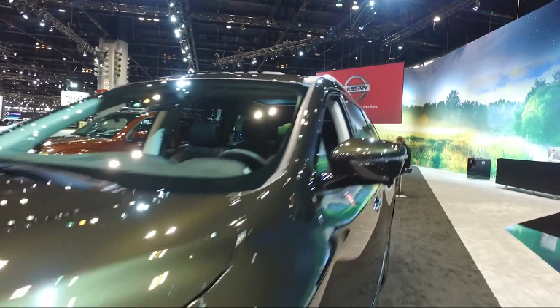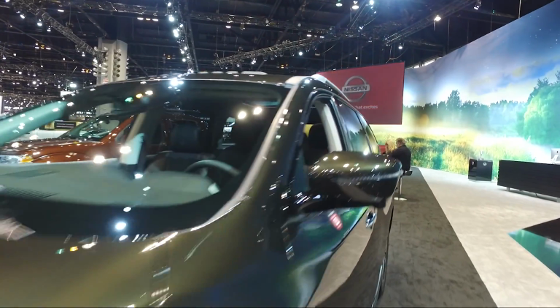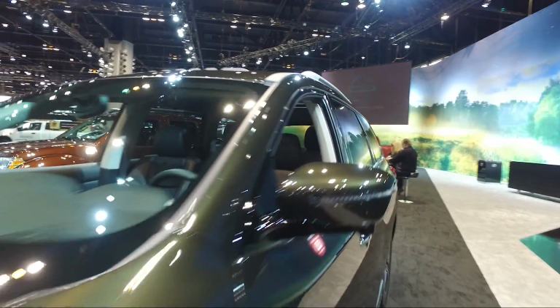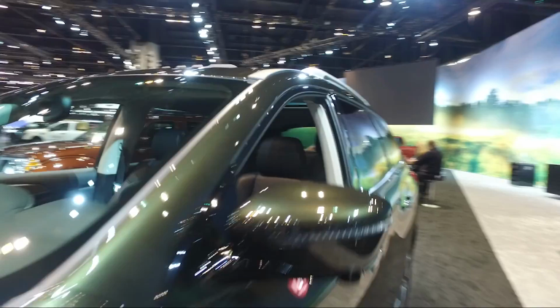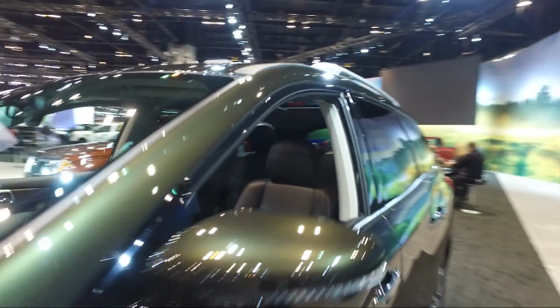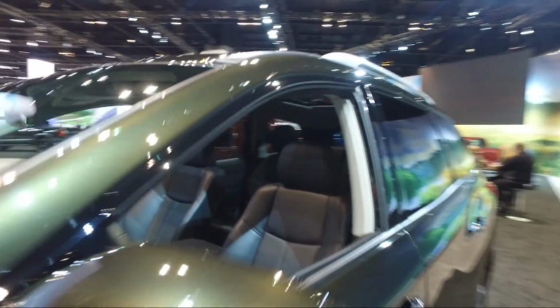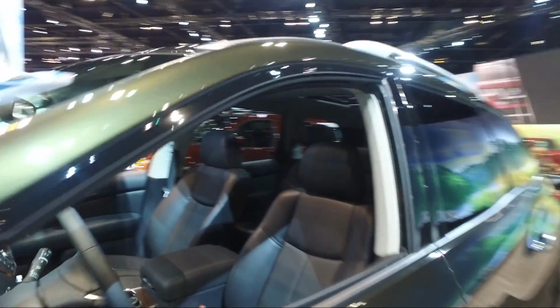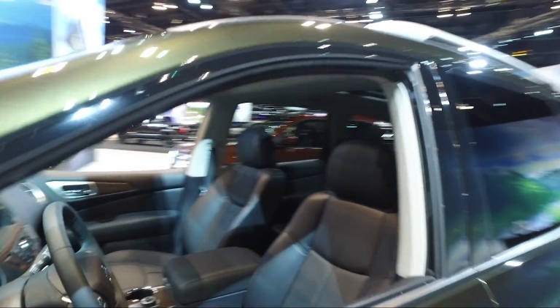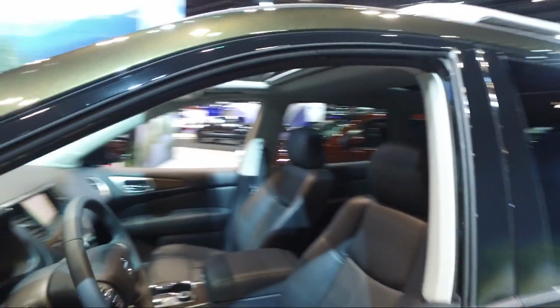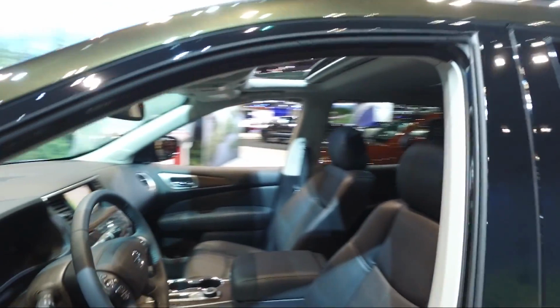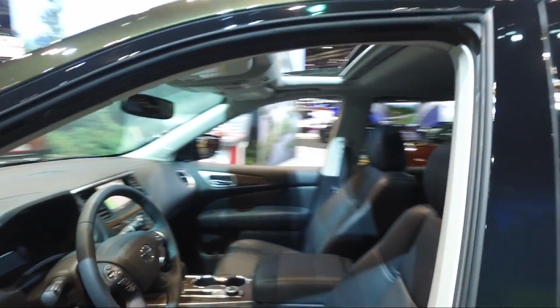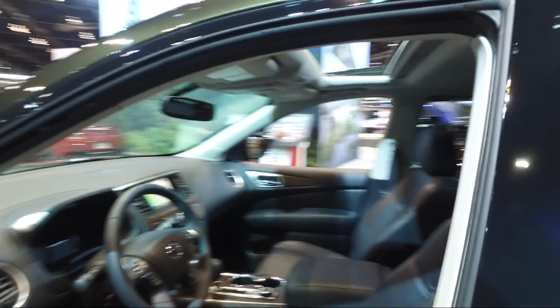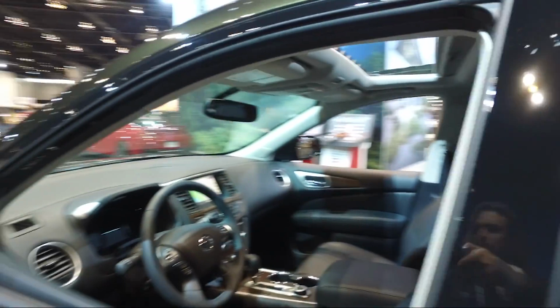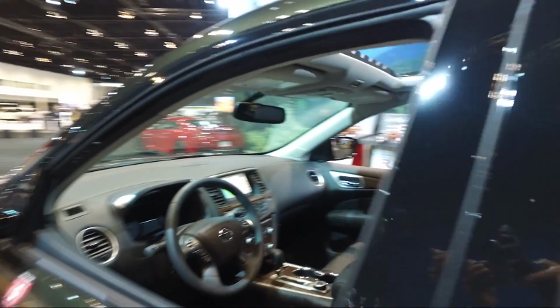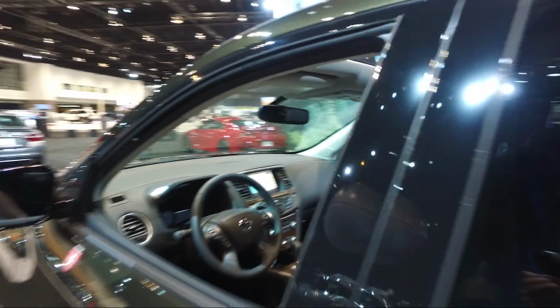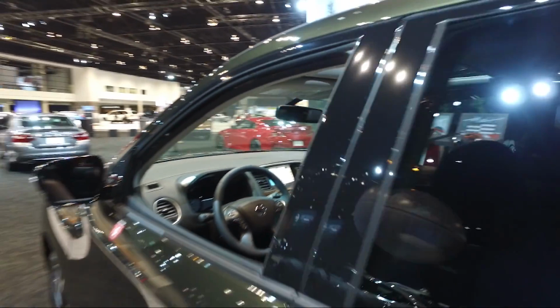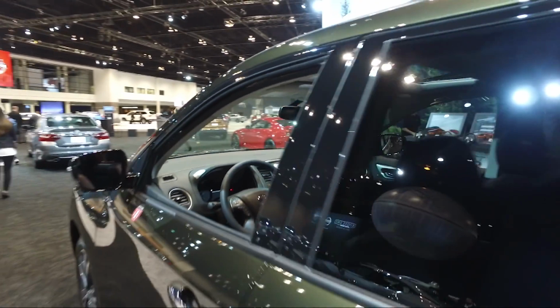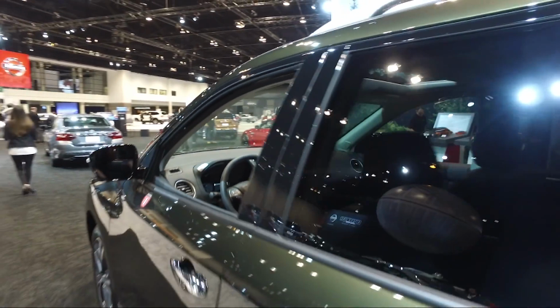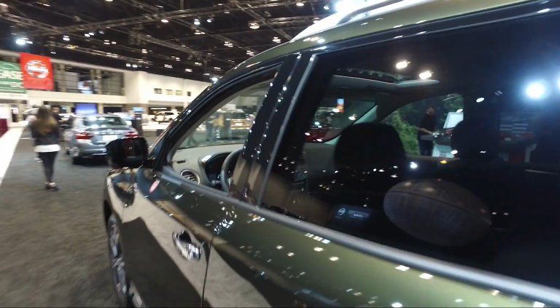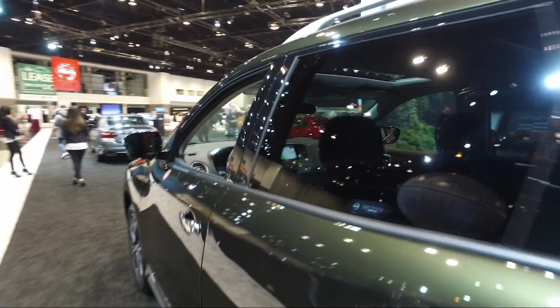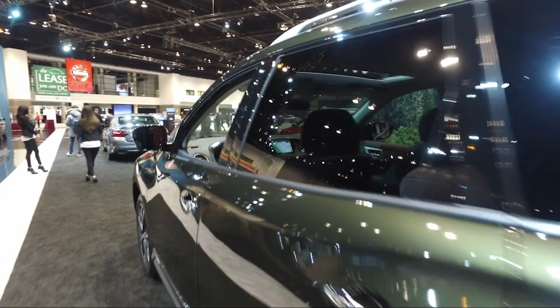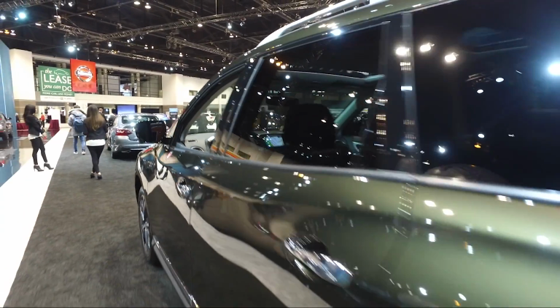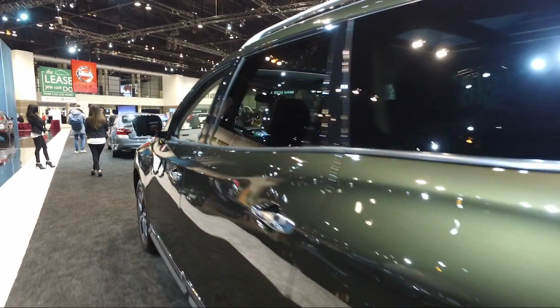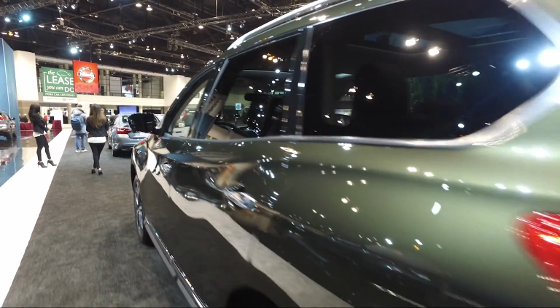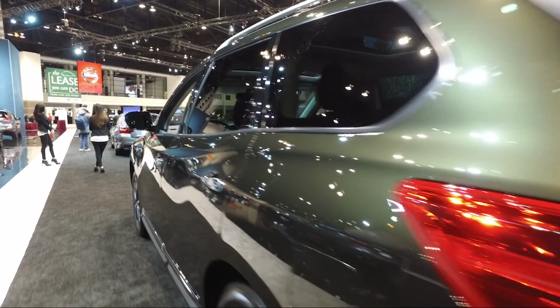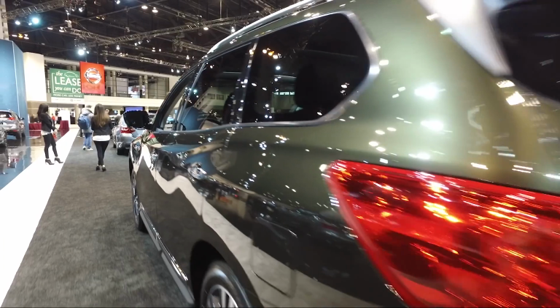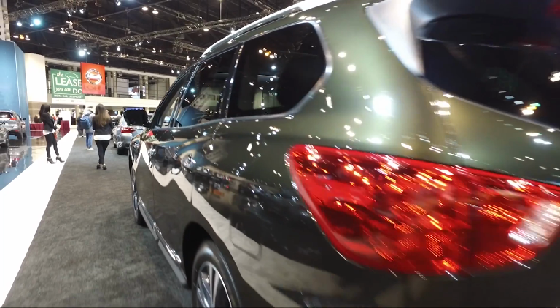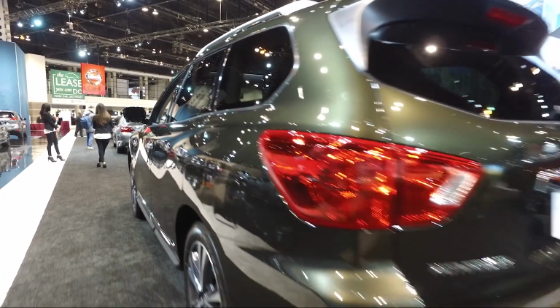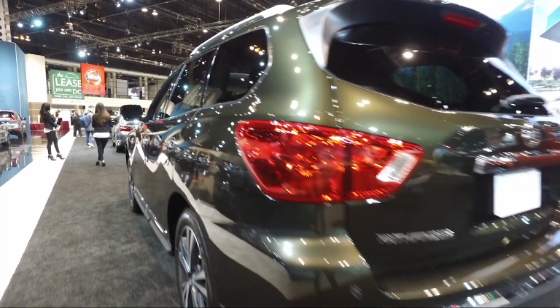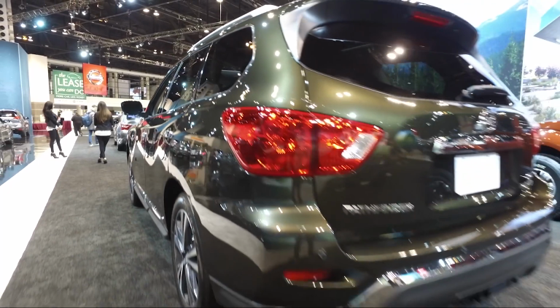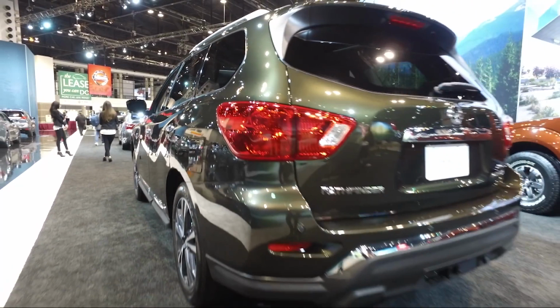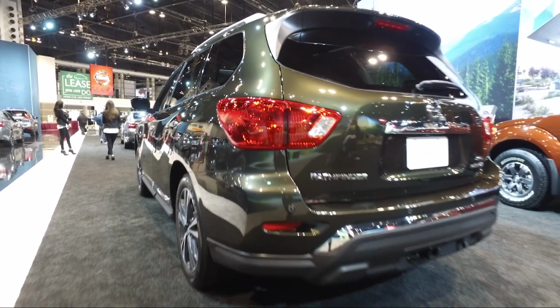Even with that power increase, though, the Pathfinder doesn't see a drop in EPA fuel estimates. It's still an impressive 23 mpg combined with front-wheel drive.